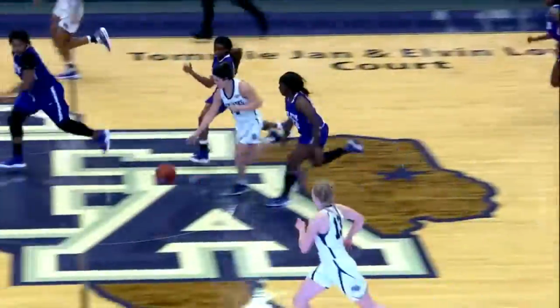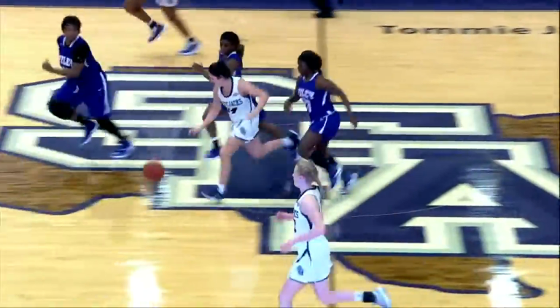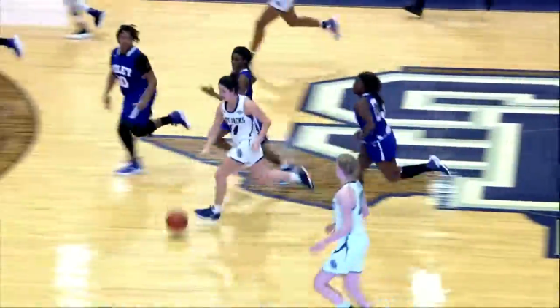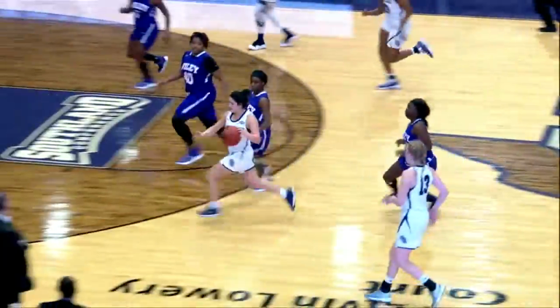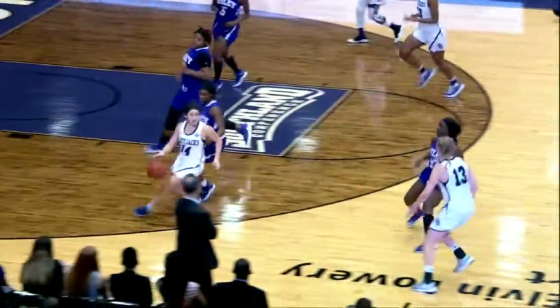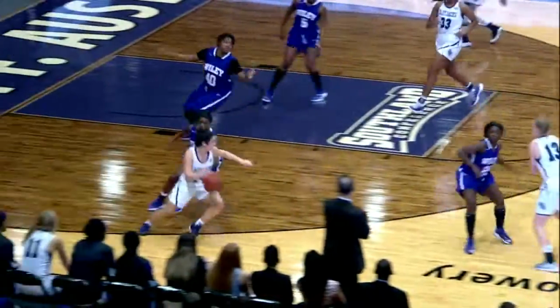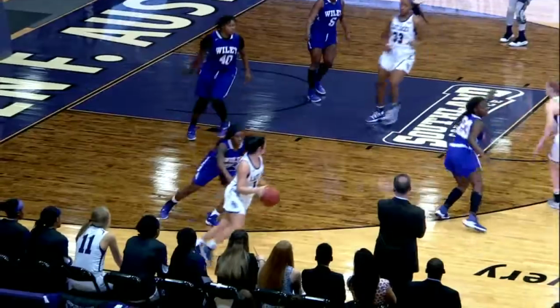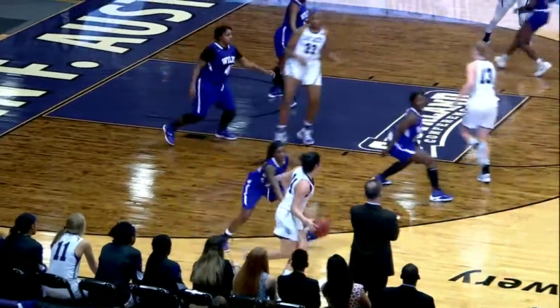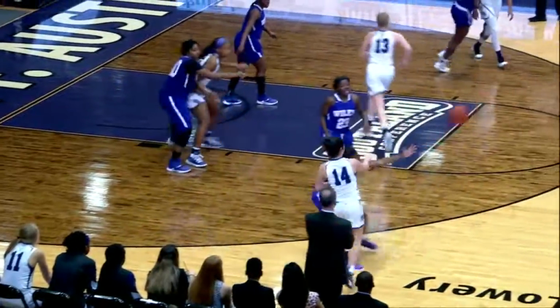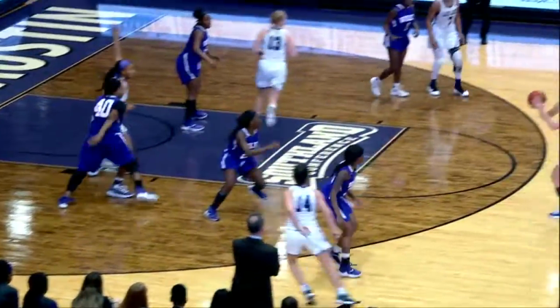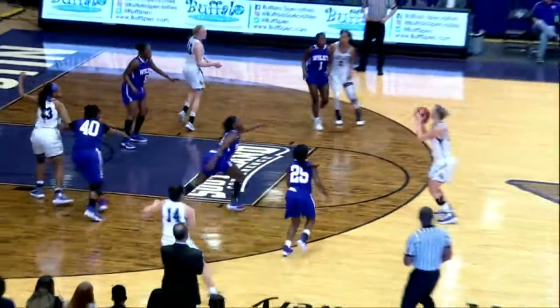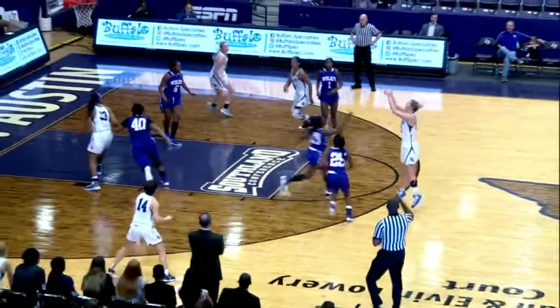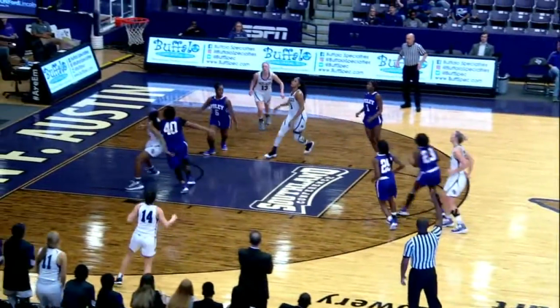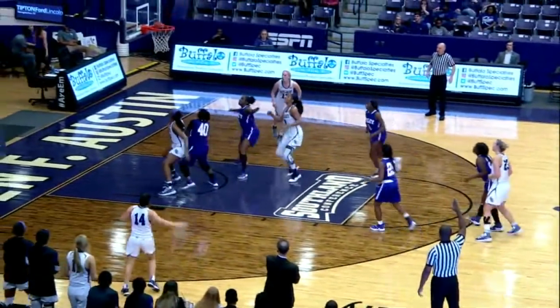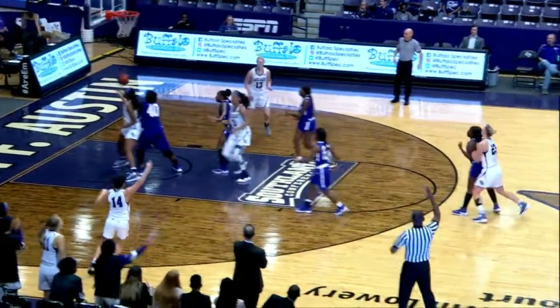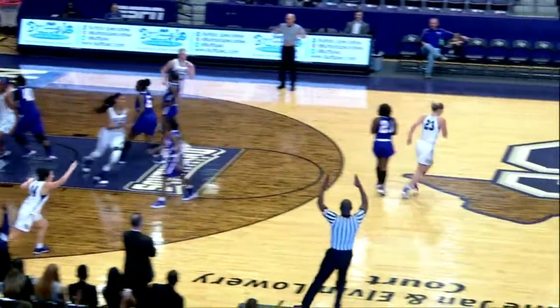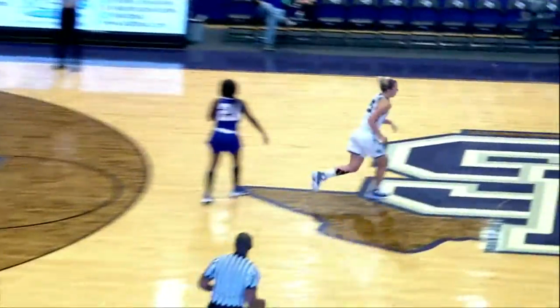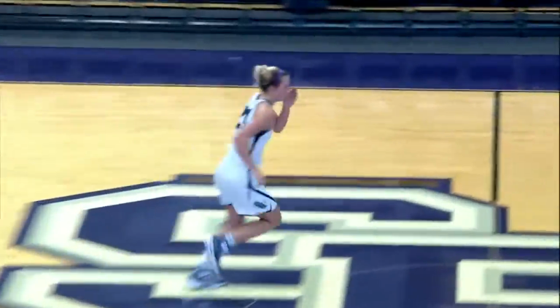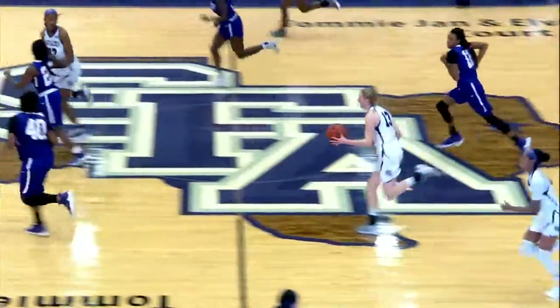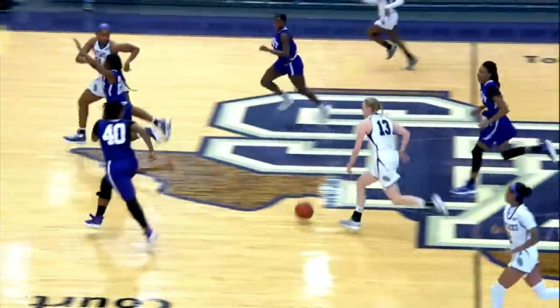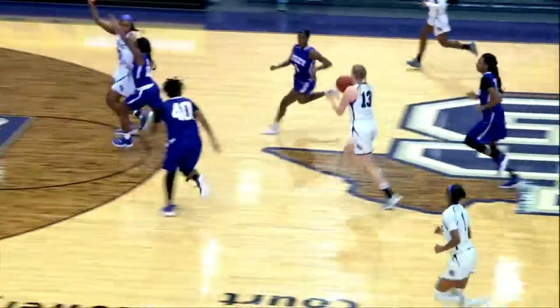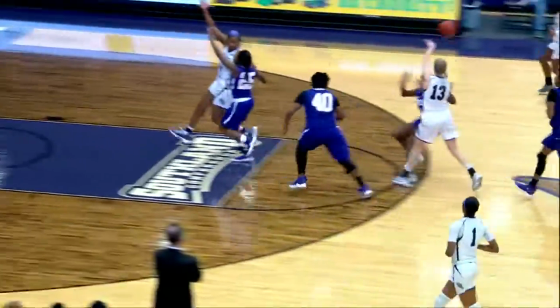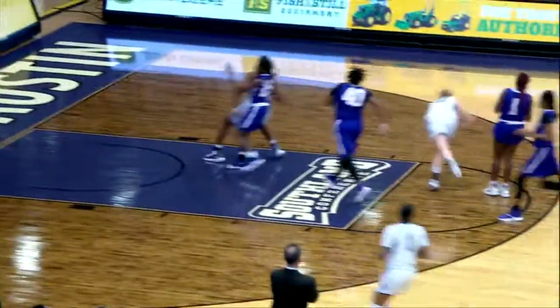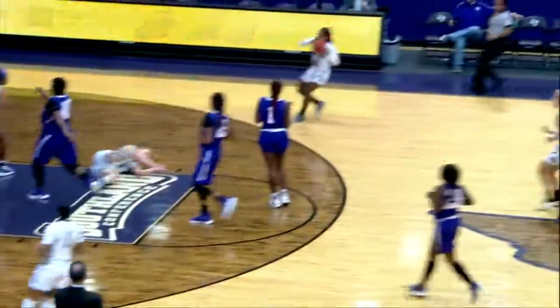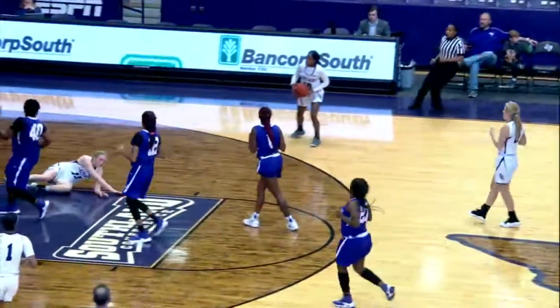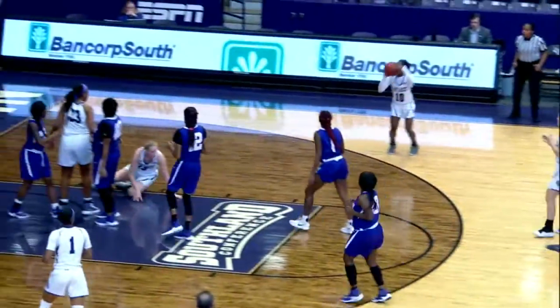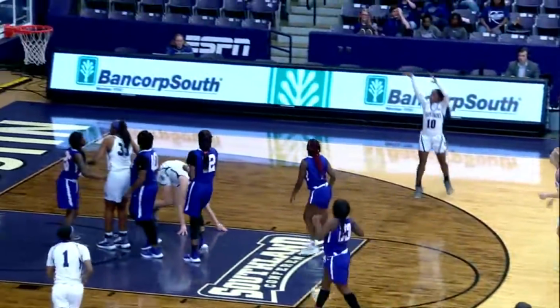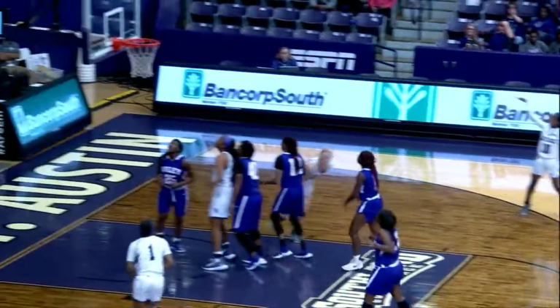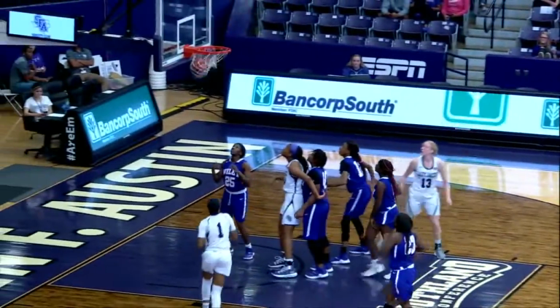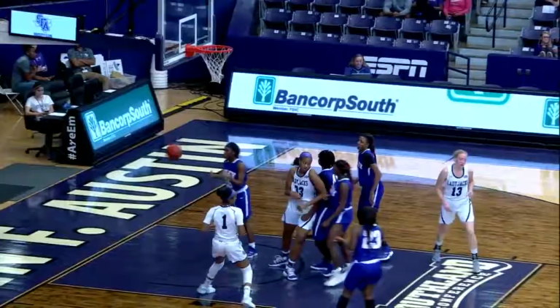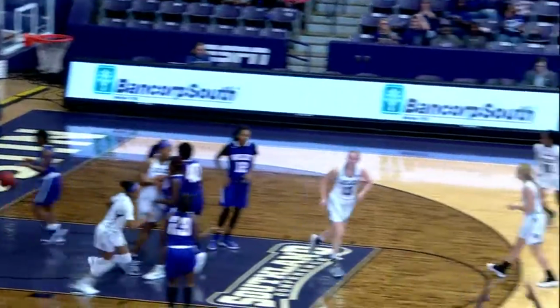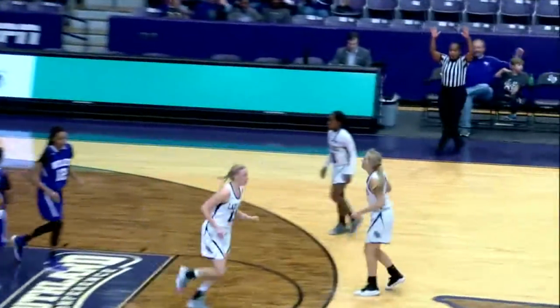Spenders gets out, circles back, finds Harvey. Harvey going to put the three up and gets it to go. Rebounded by SFA. Here comes Vischer, Vischer out to Mitchell. Mitchell wide open from three — she's going to launch it and drain it.